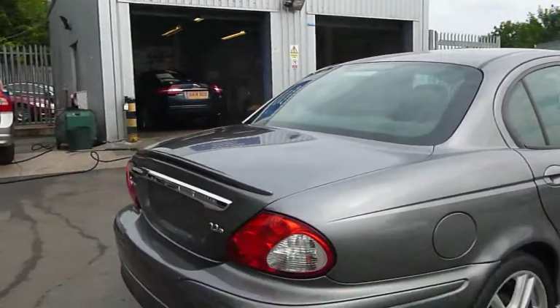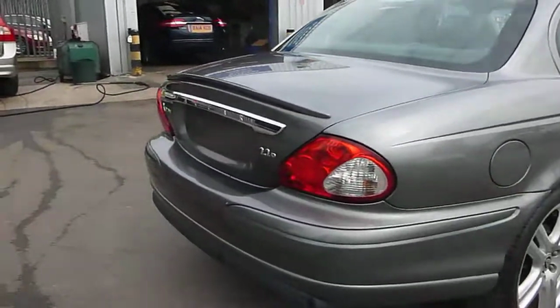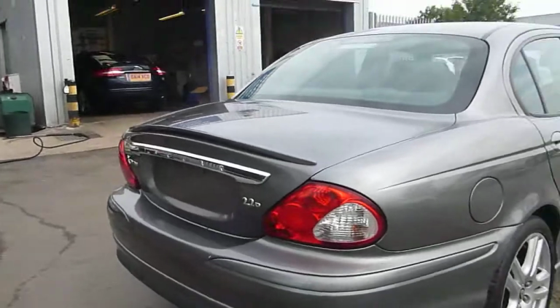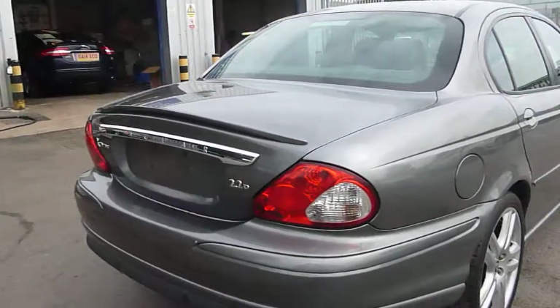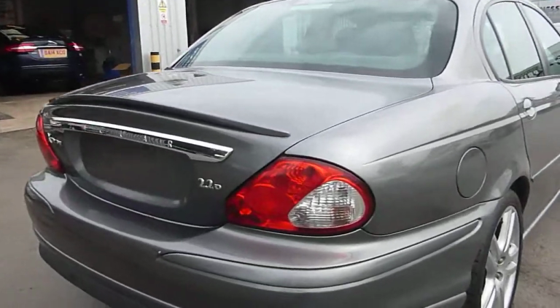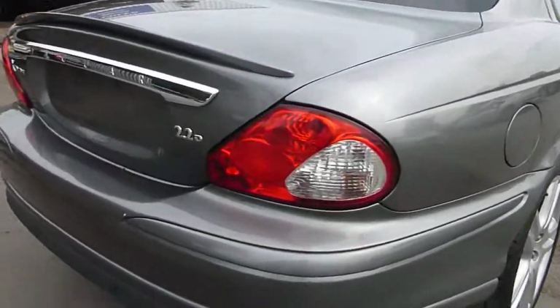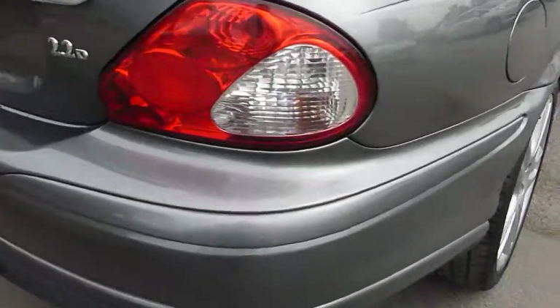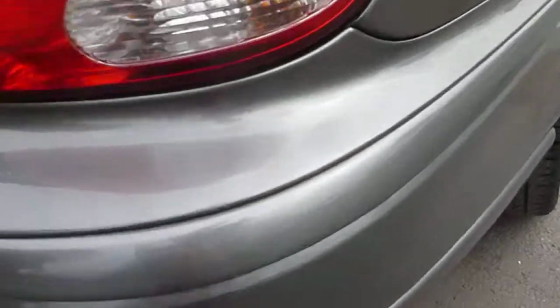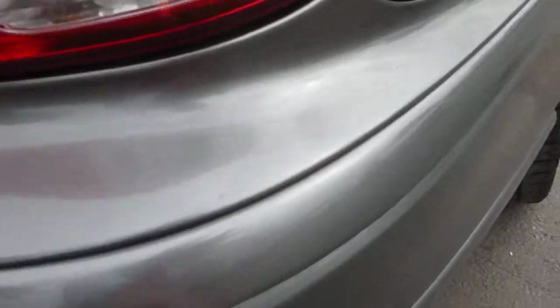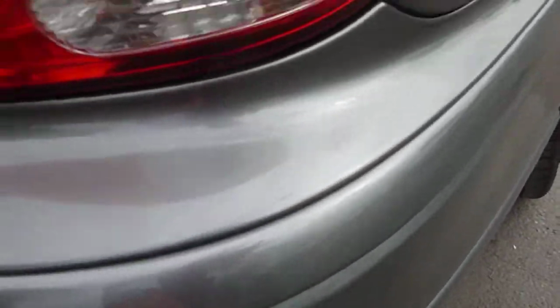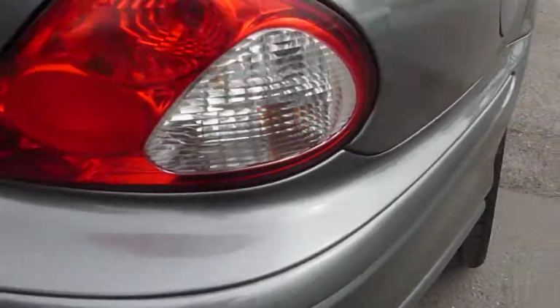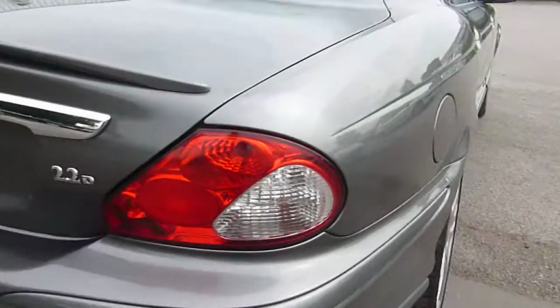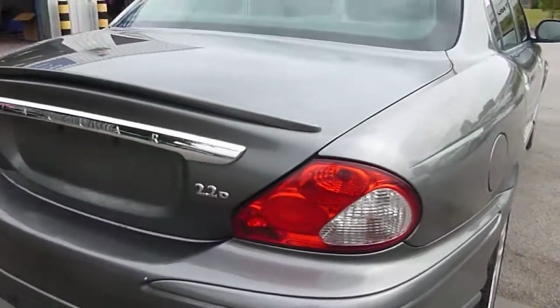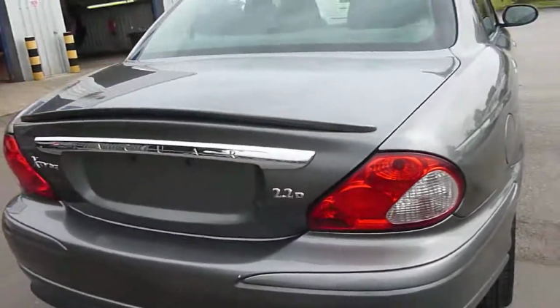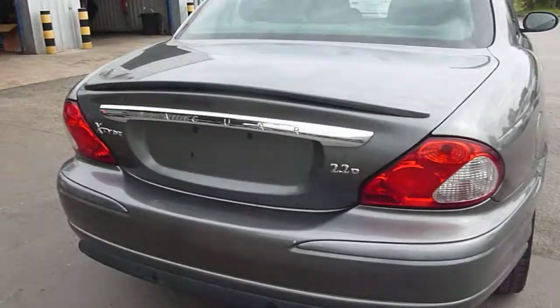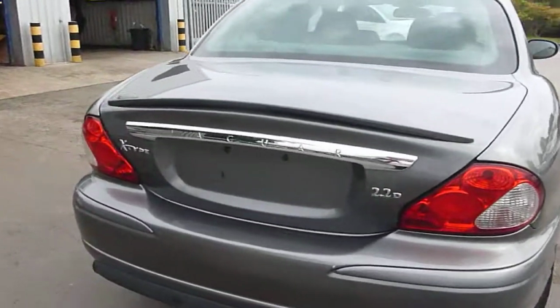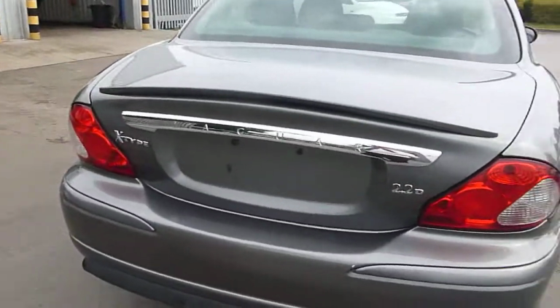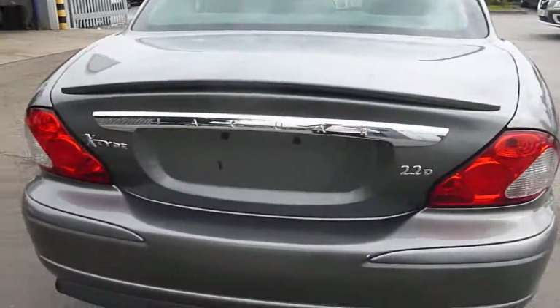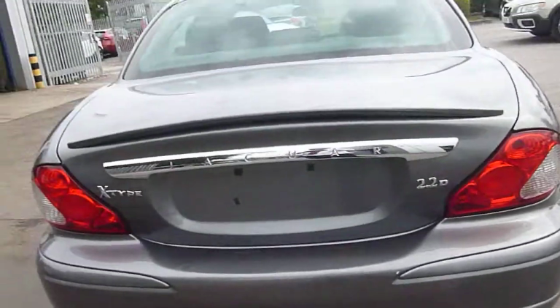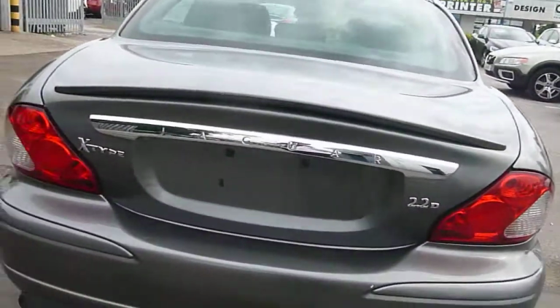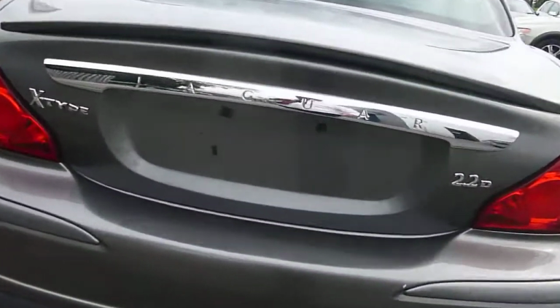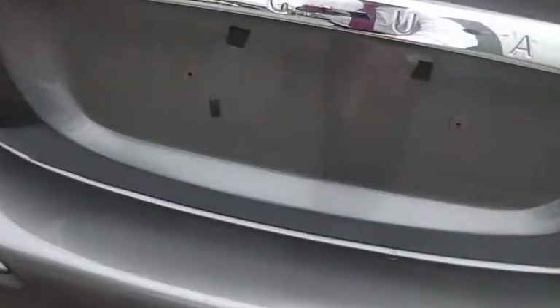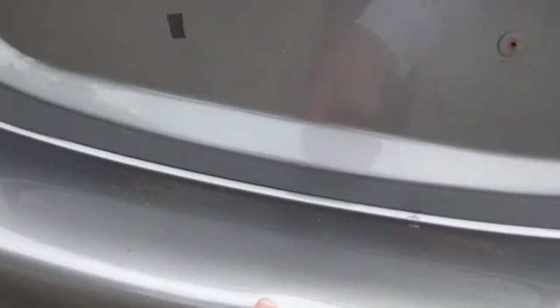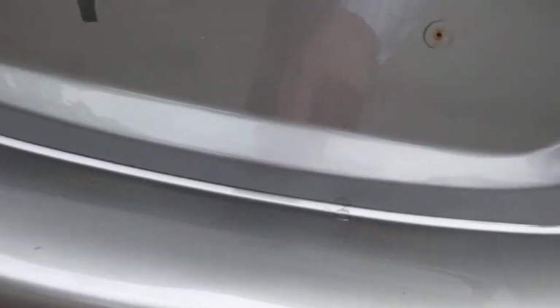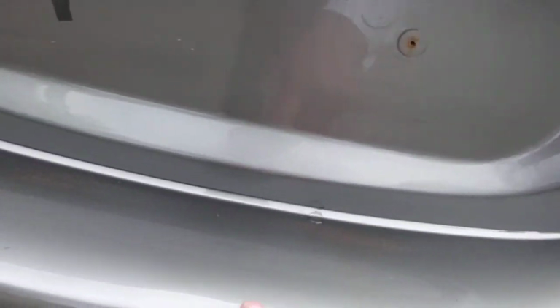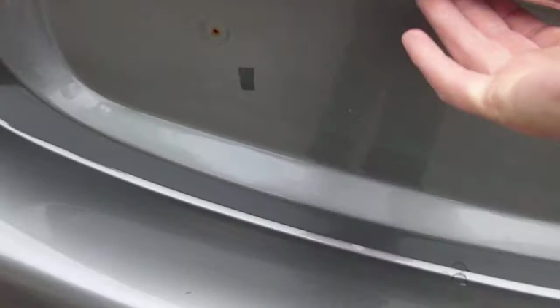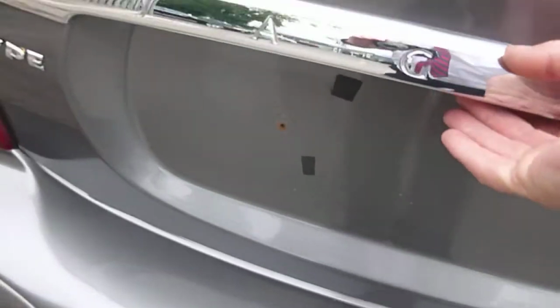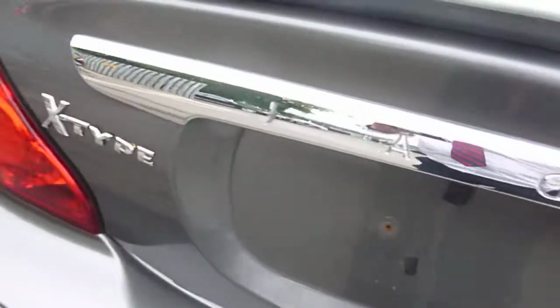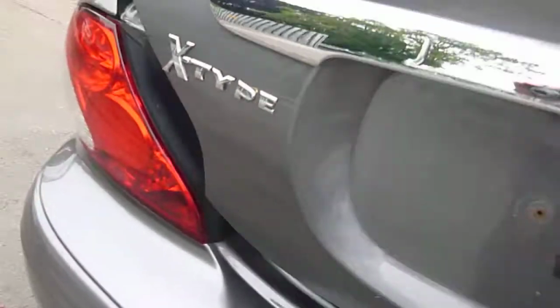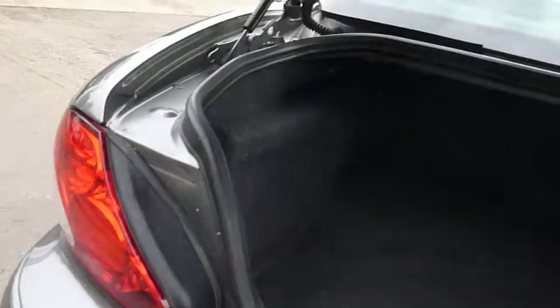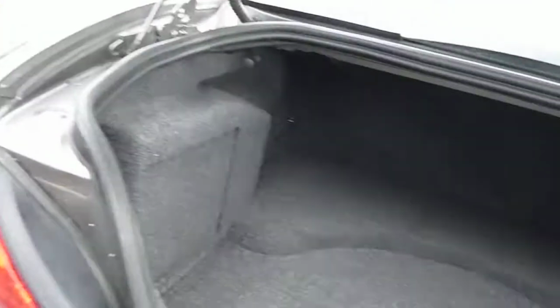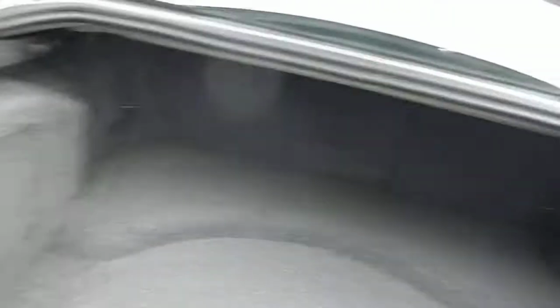The rear bumper has got a mark just in the corner — you'll need a smart repair. And there's a couple of little marks just where people have dragged stuff over the rear bumper, but apart from that everything's the way it should be.